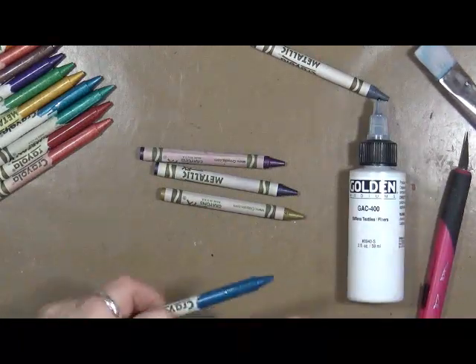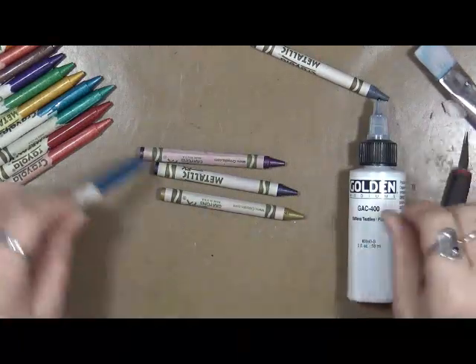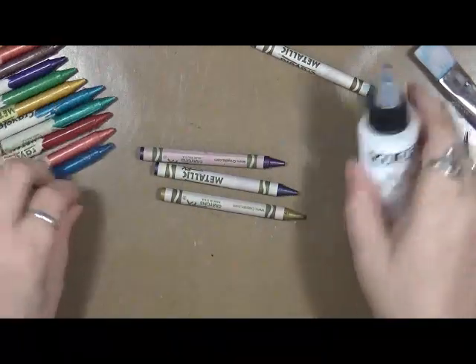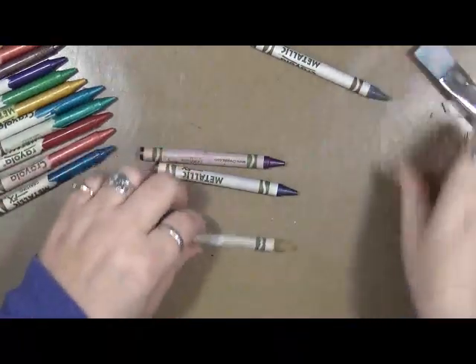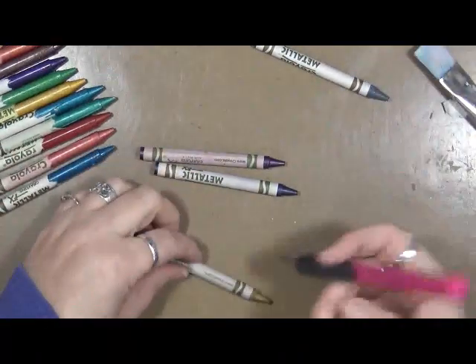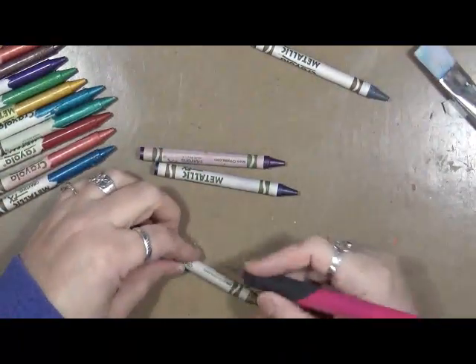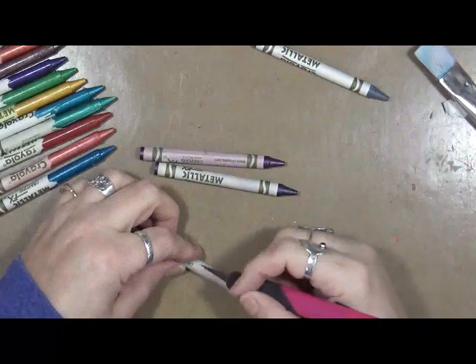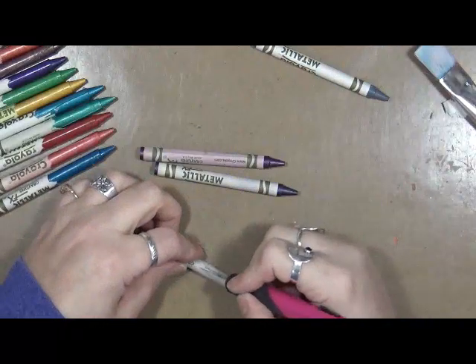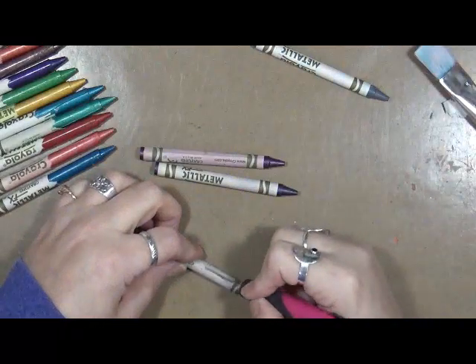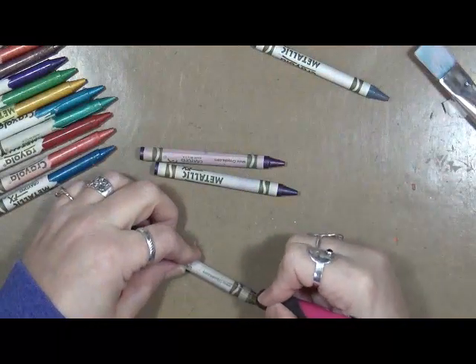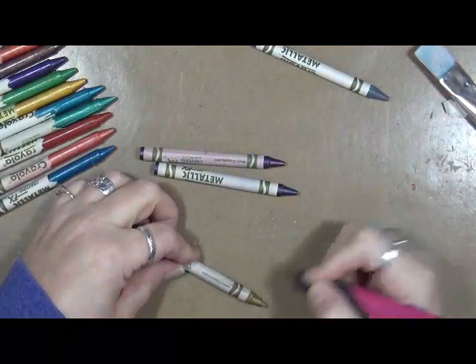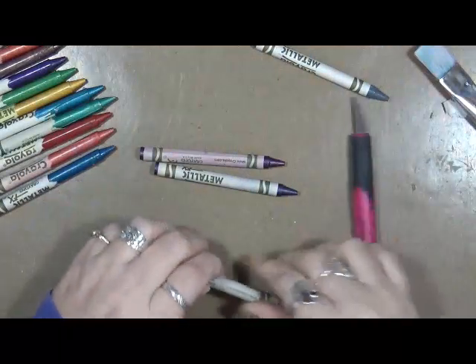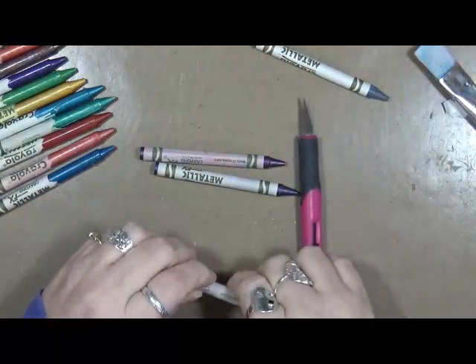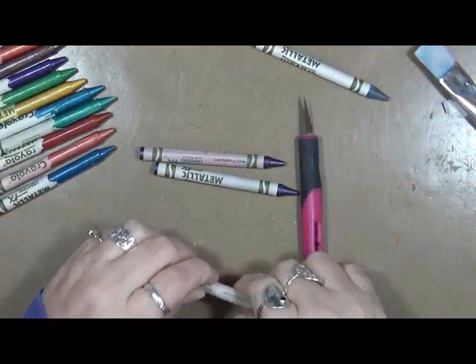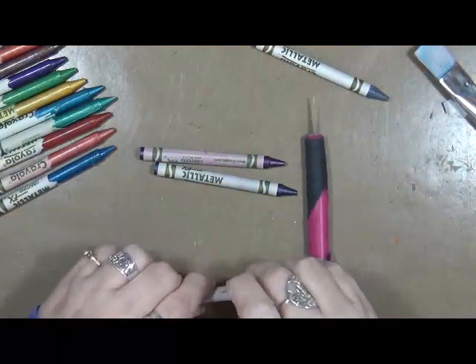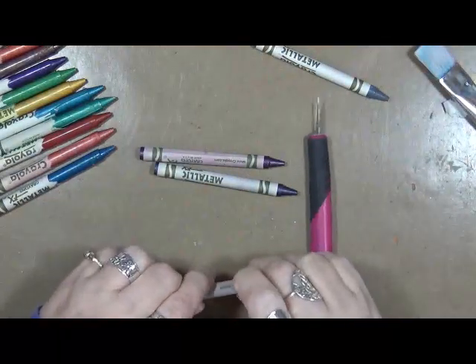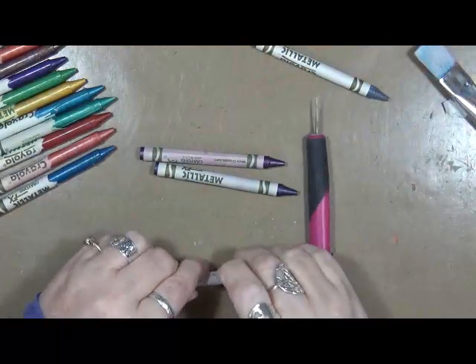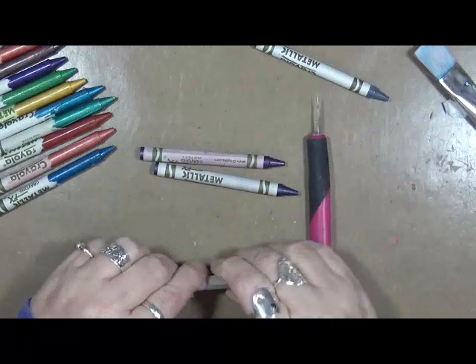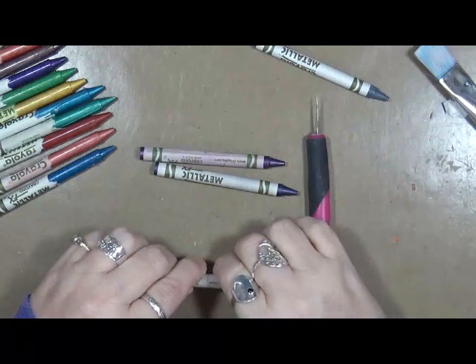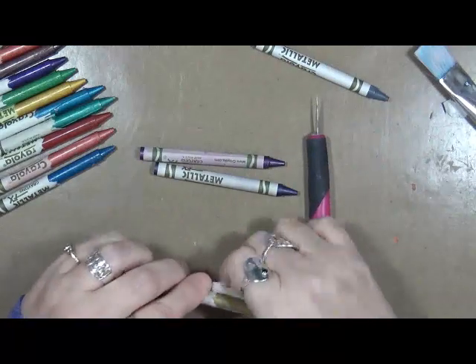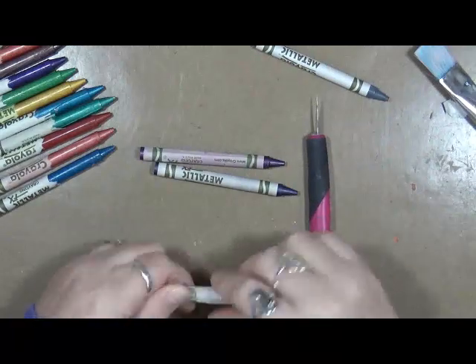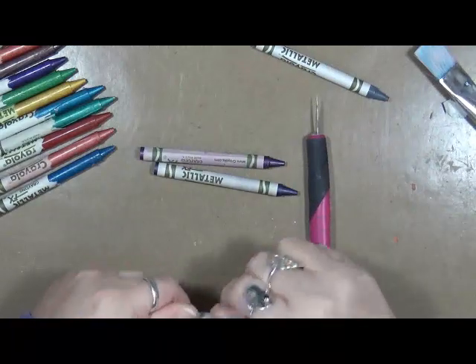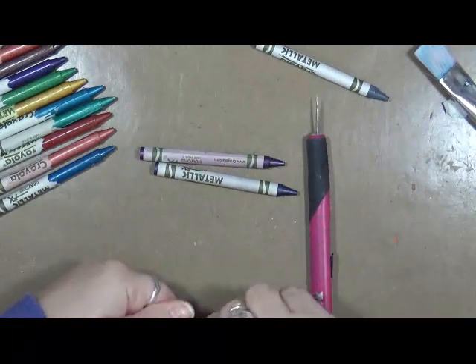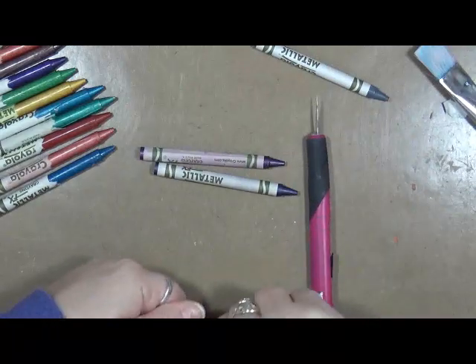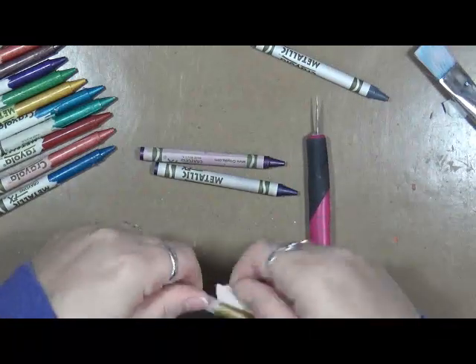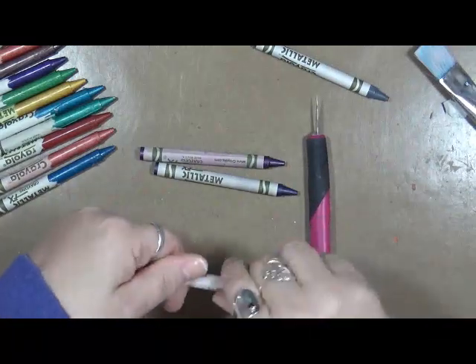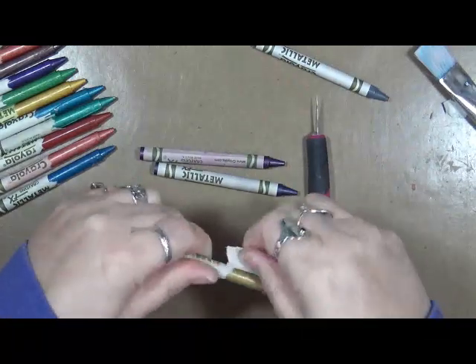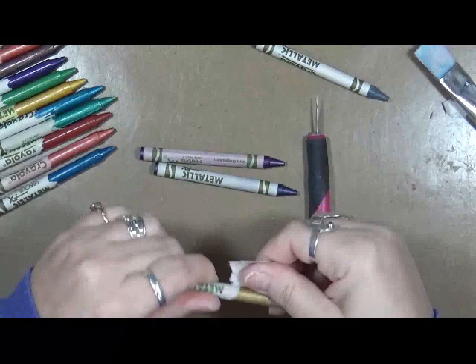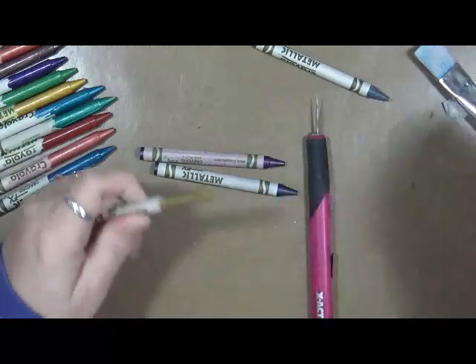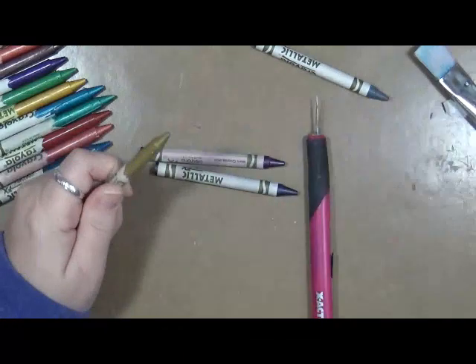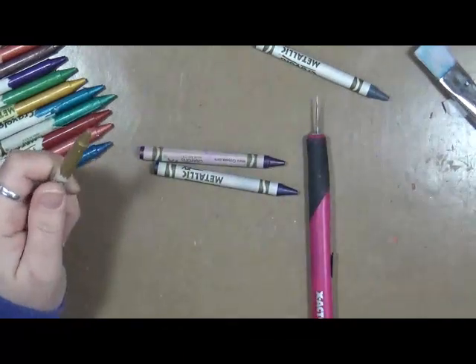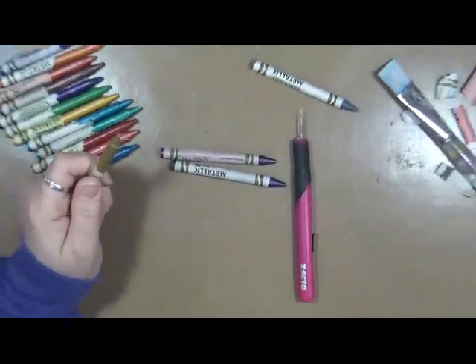I just have this idea. I'm gonna try using it. I'm gonna use some fabric and I'm gonna use some metallic crayons. What's gonna happen? Who knows! Alright, let me bring it back out.